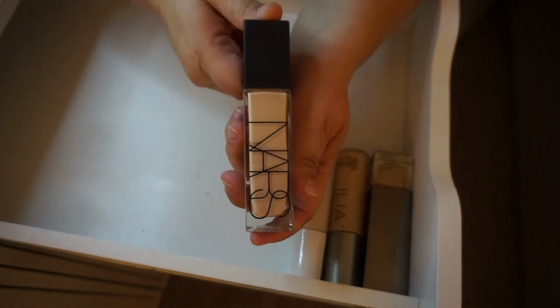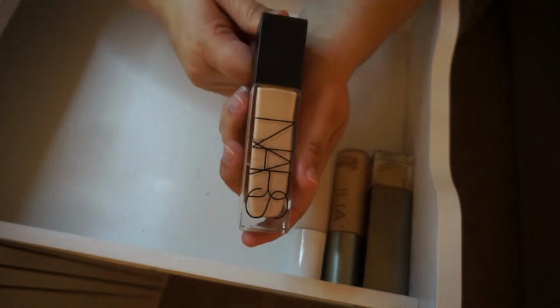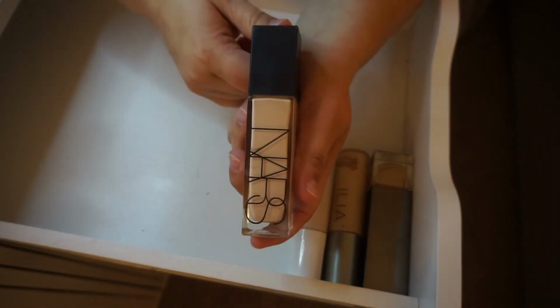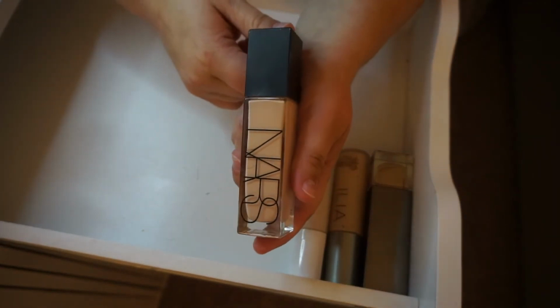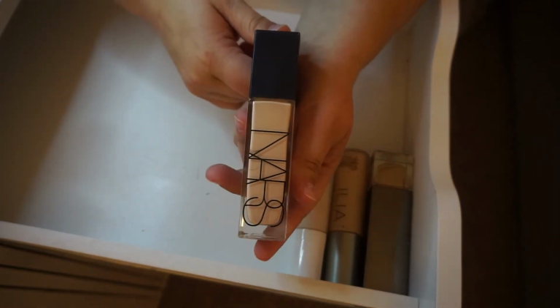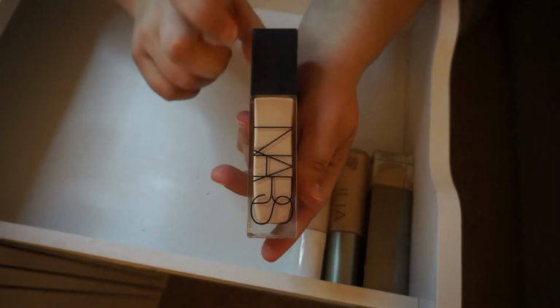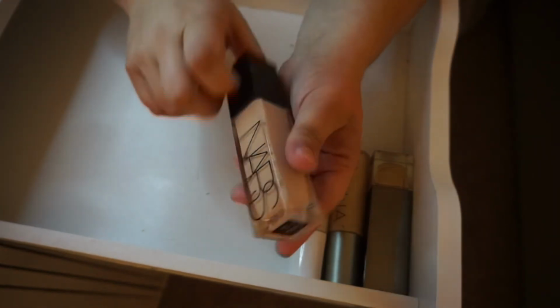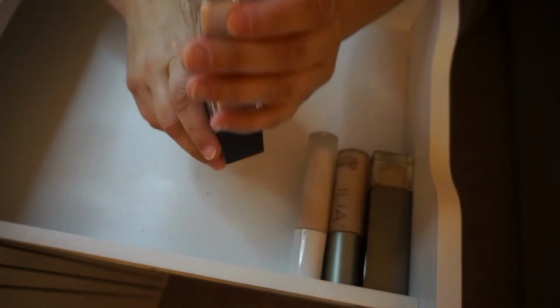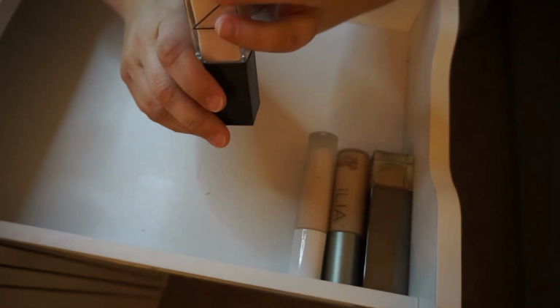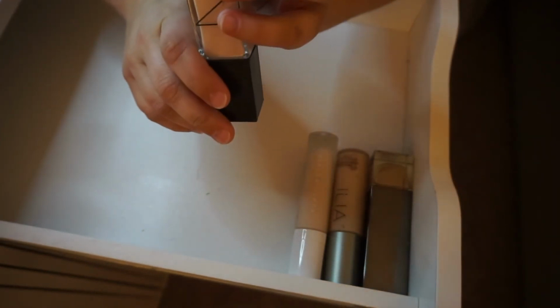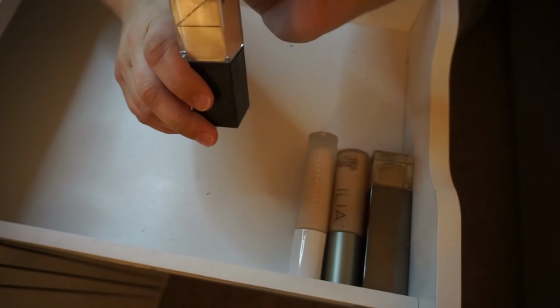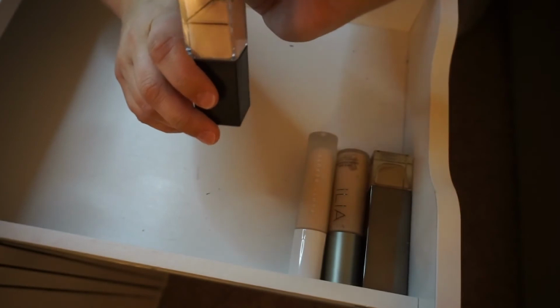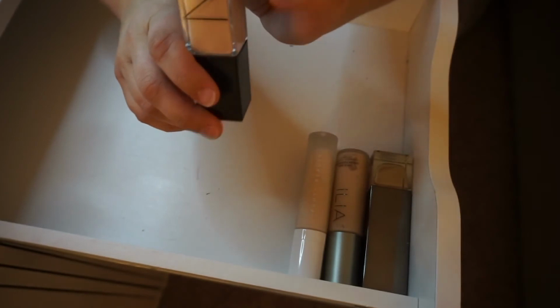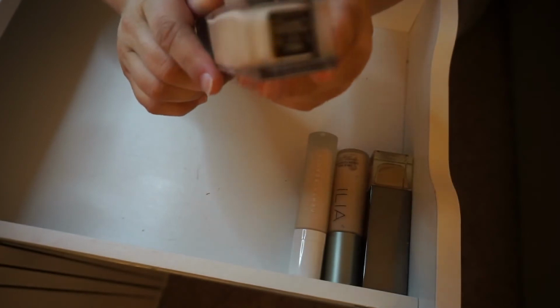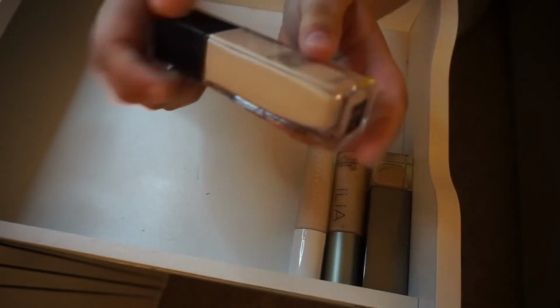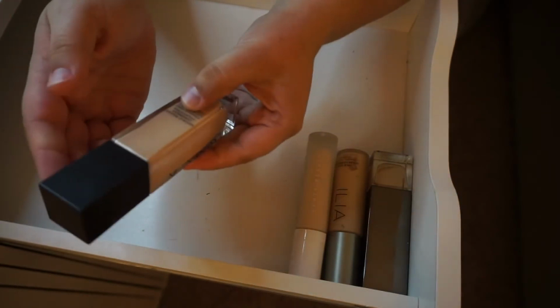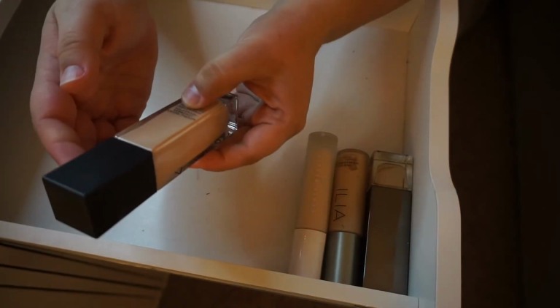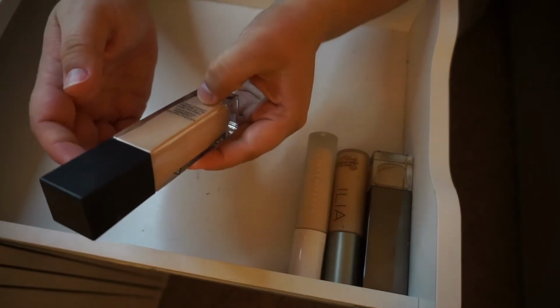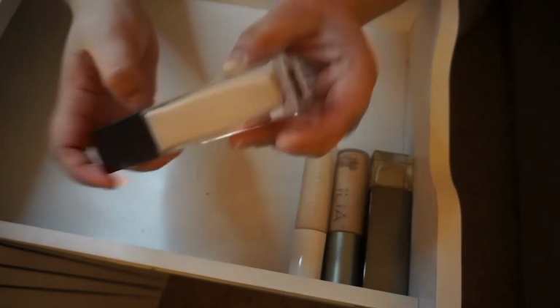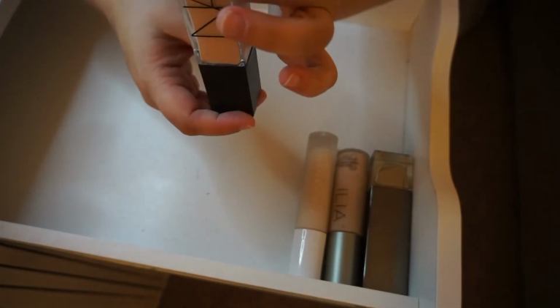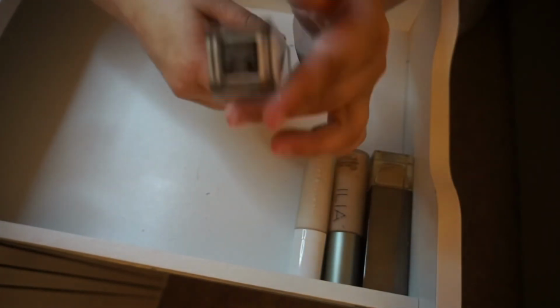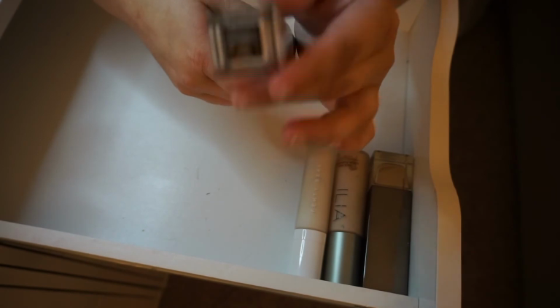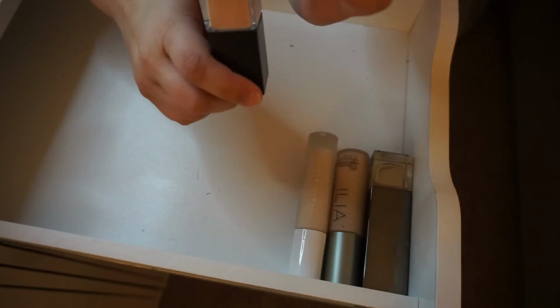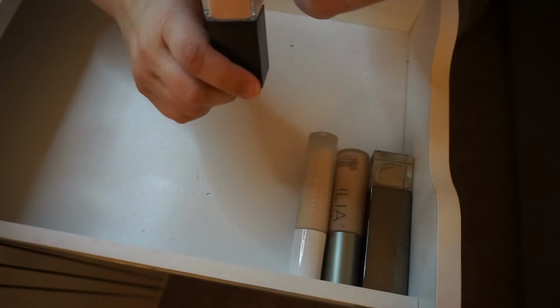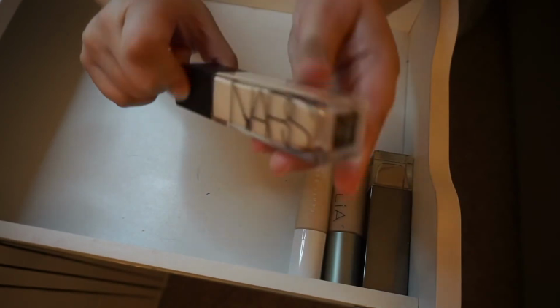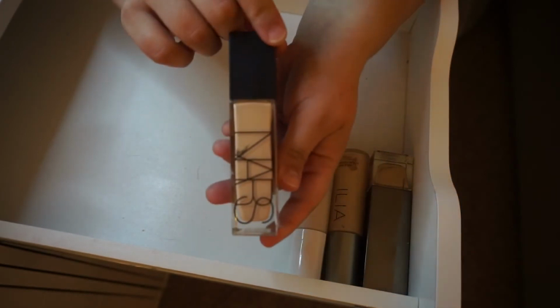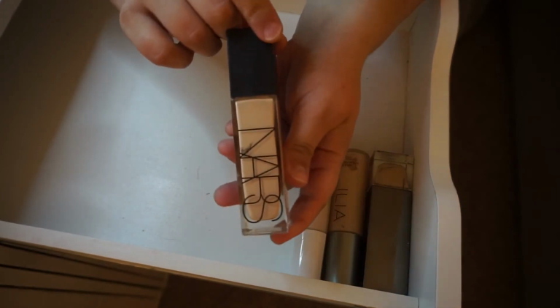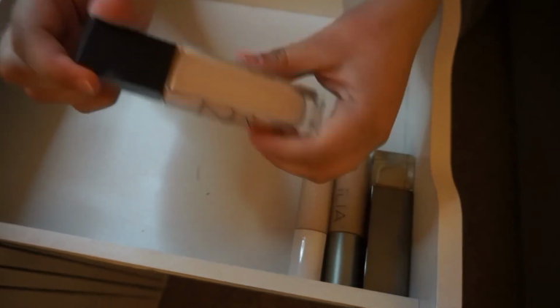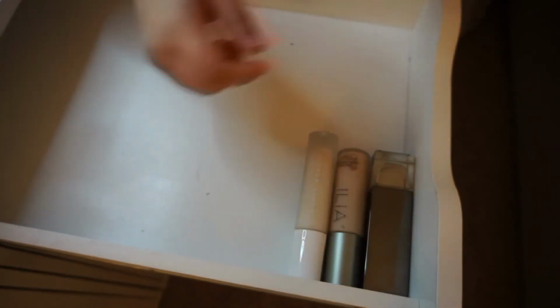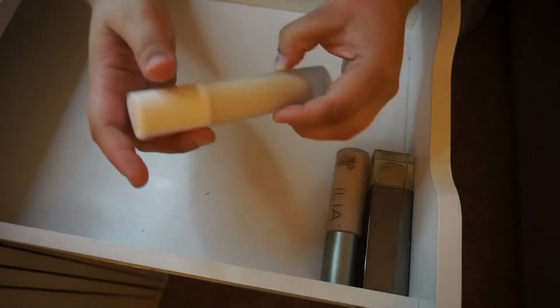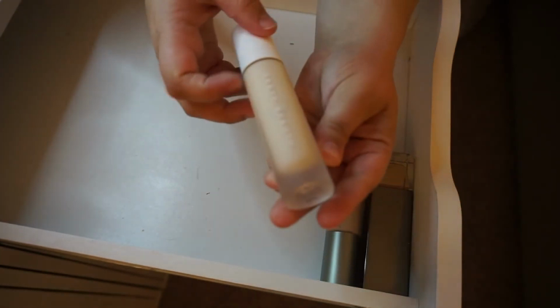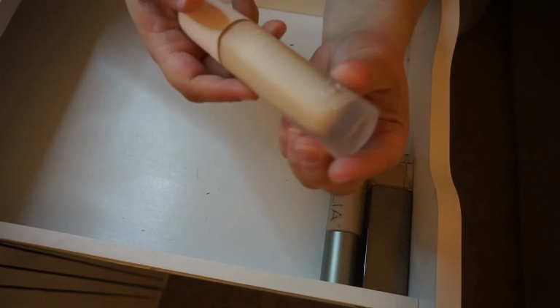This was one of my favorite finds from Foundation Frenzy. The NARS Natural Radiant Longwear Foundation in Oslo — this is good for two years, so I can hold on to it.